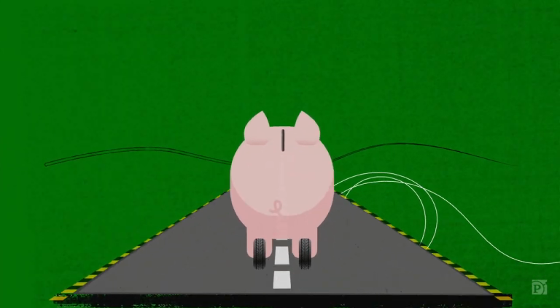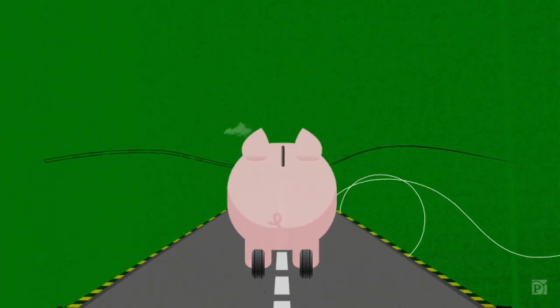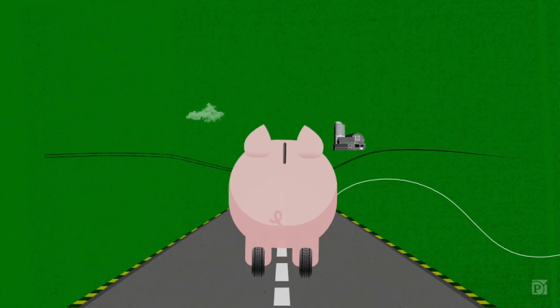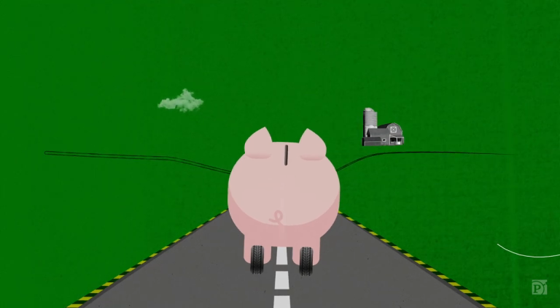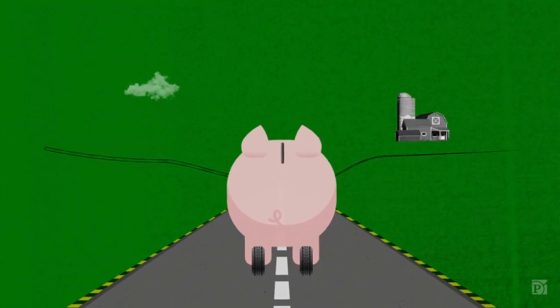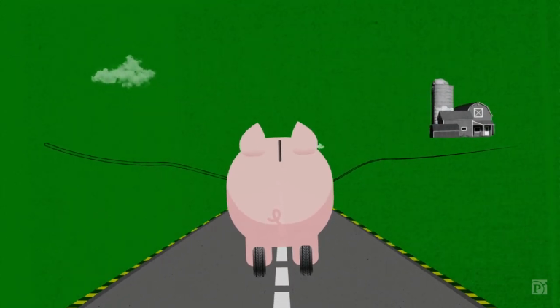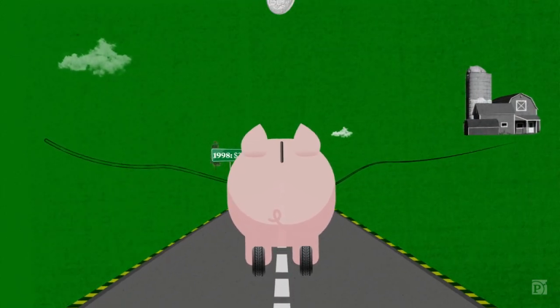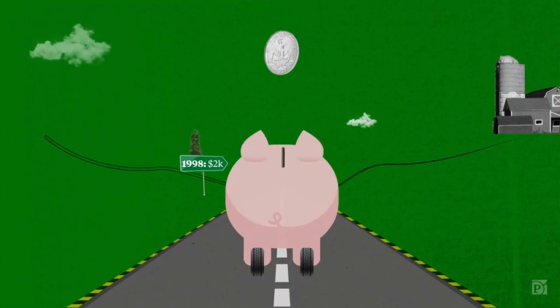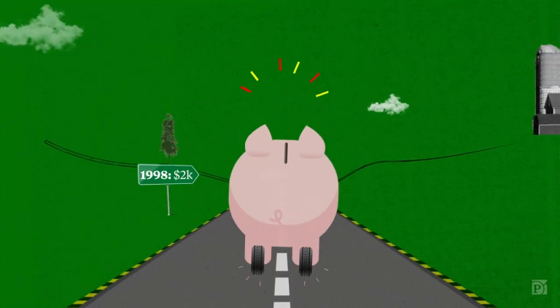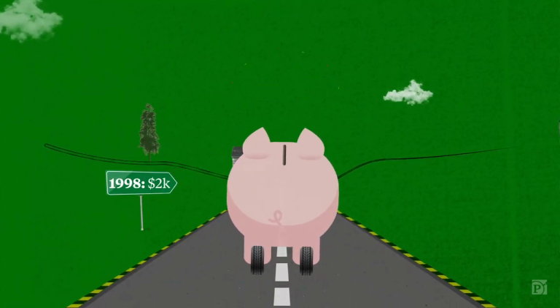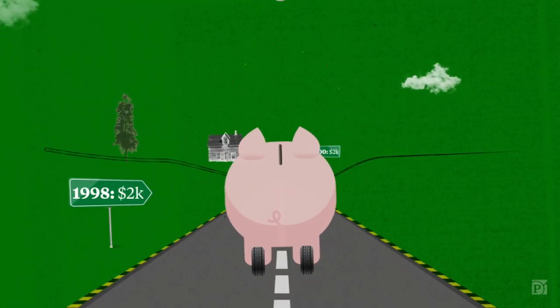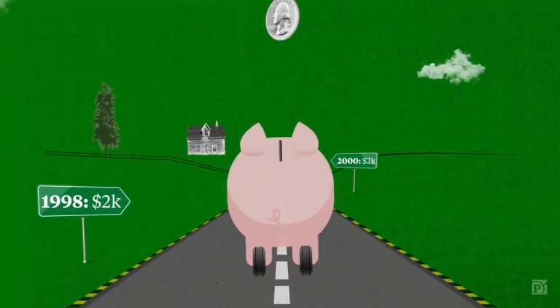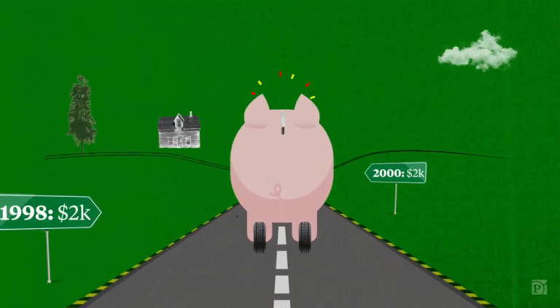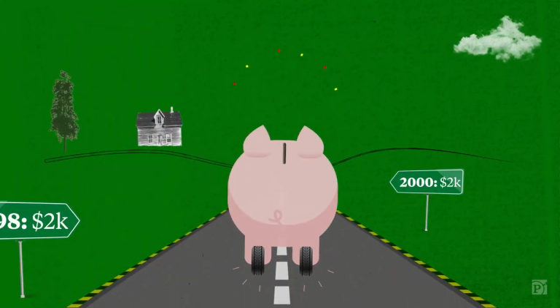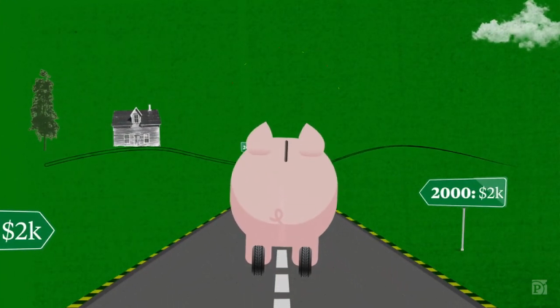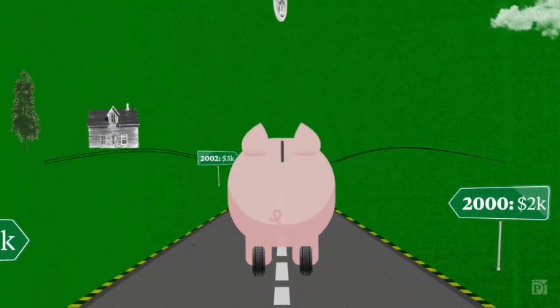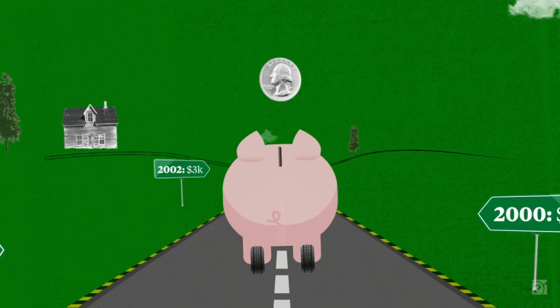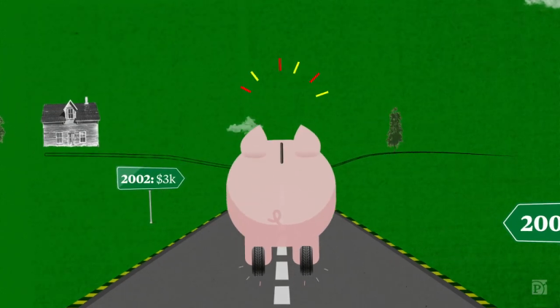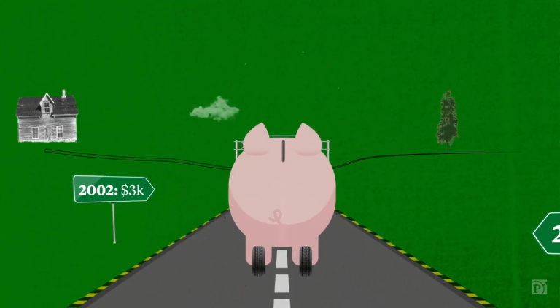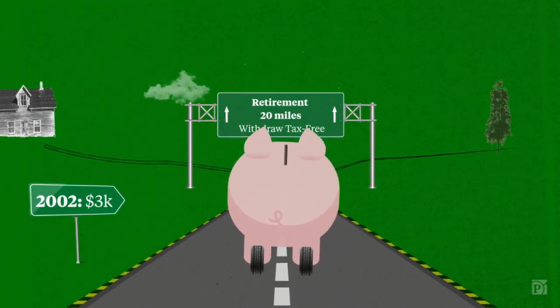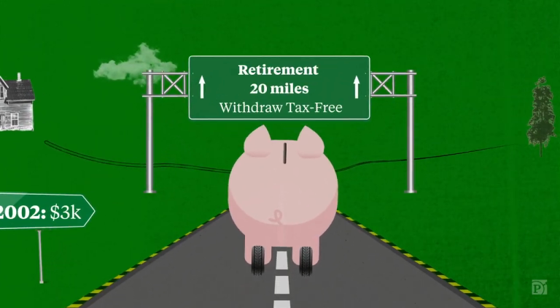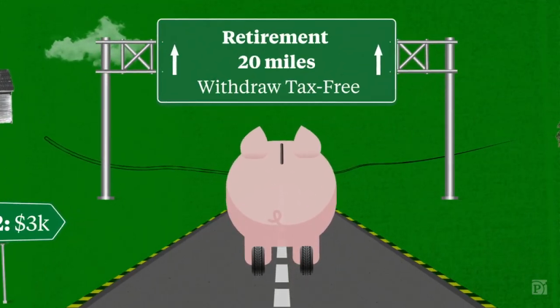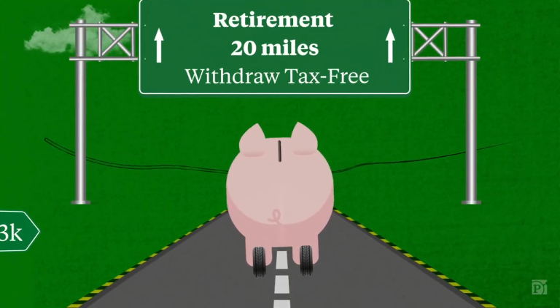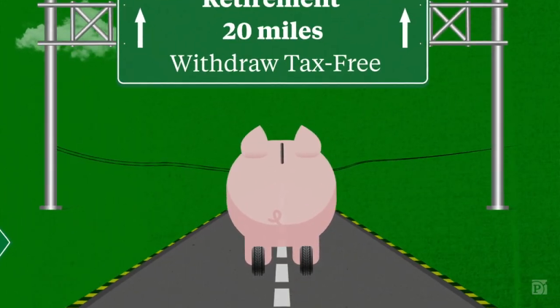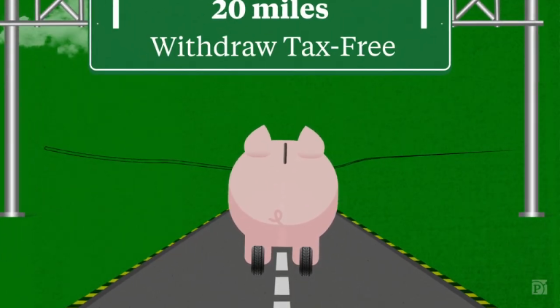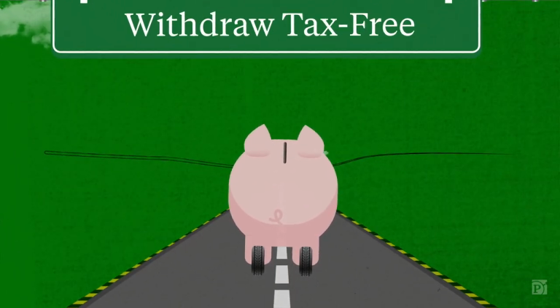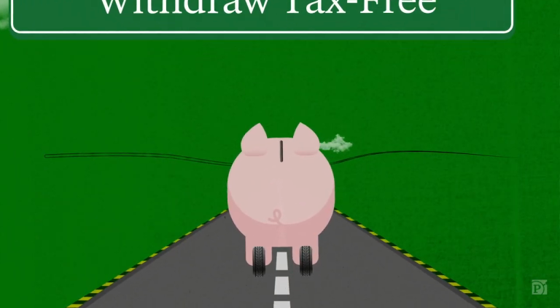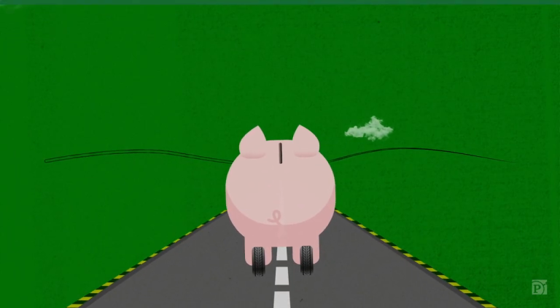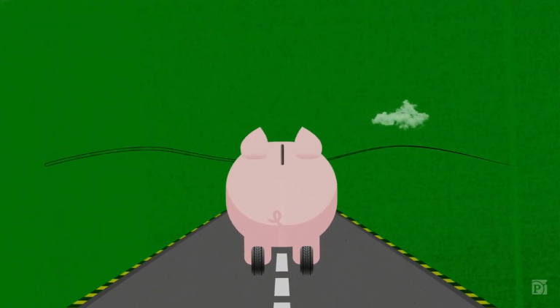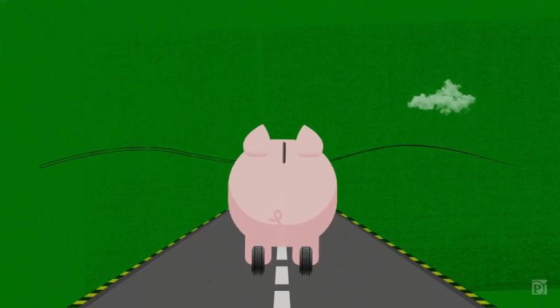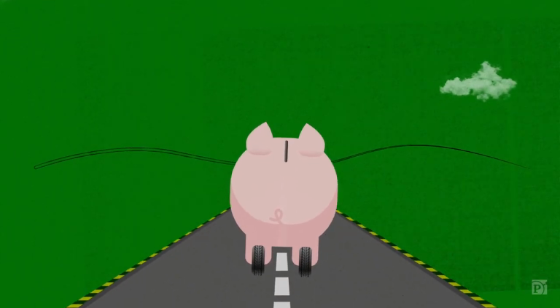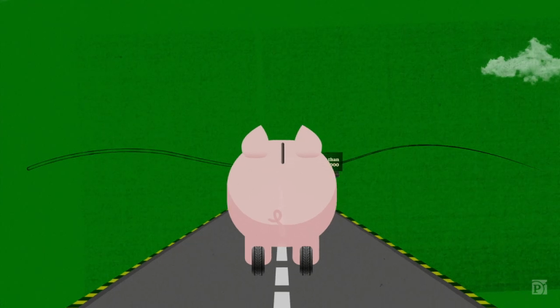Here's how a Roth works. You invest a limited amount of money each year, and once the money is in the account, it's never taxed again — as long as you don't withdraw it before age 59 and a half.